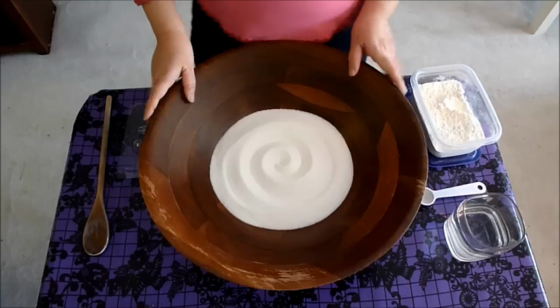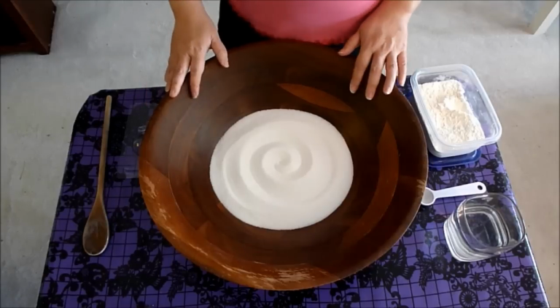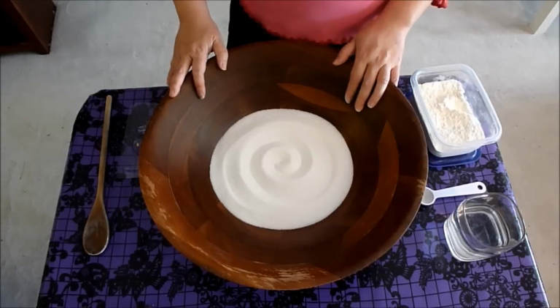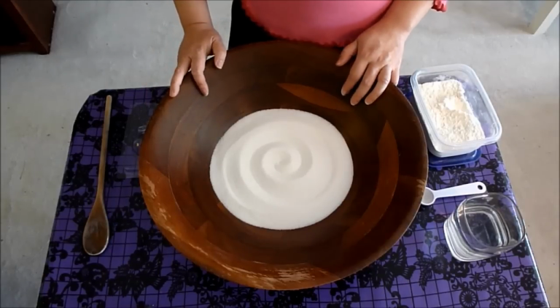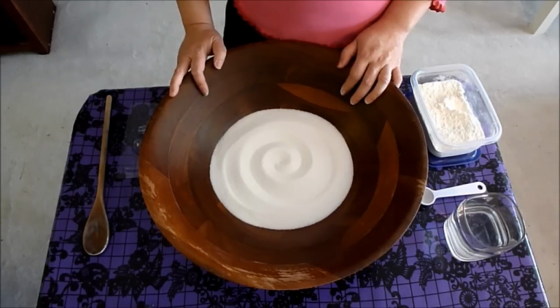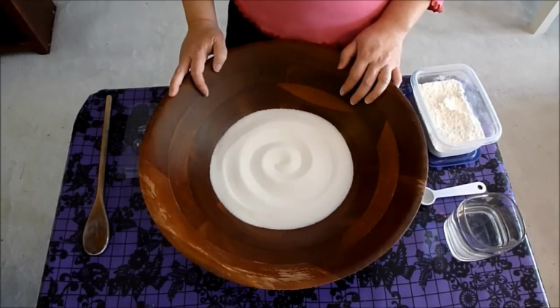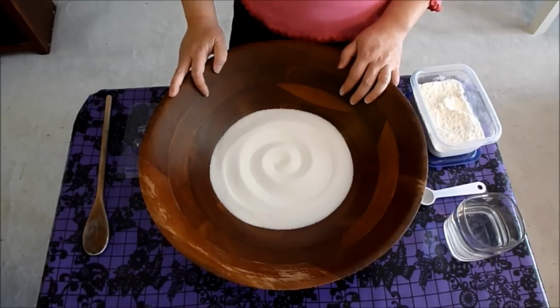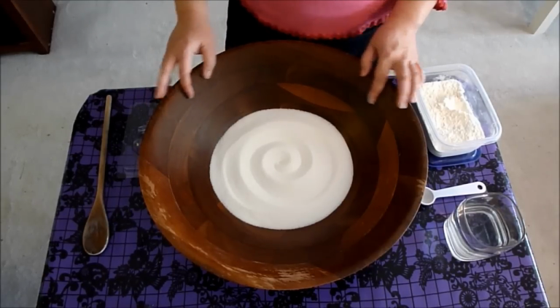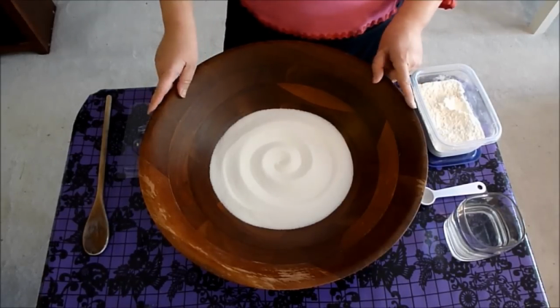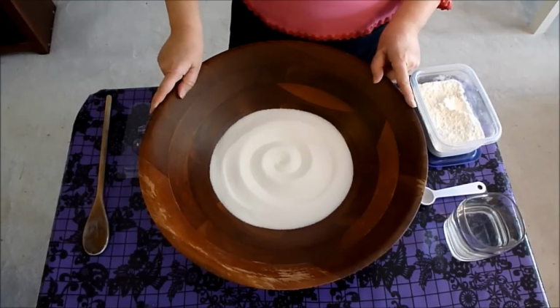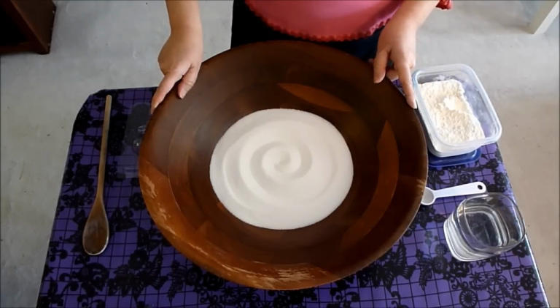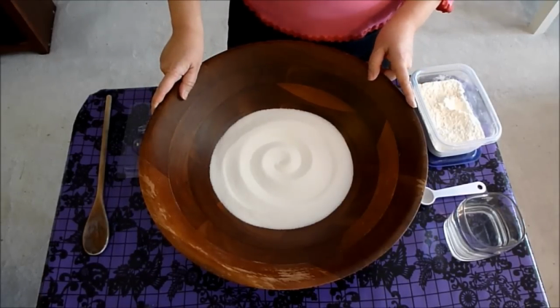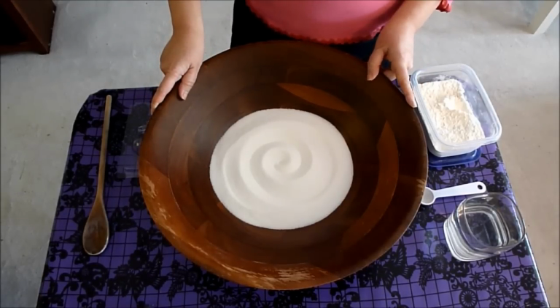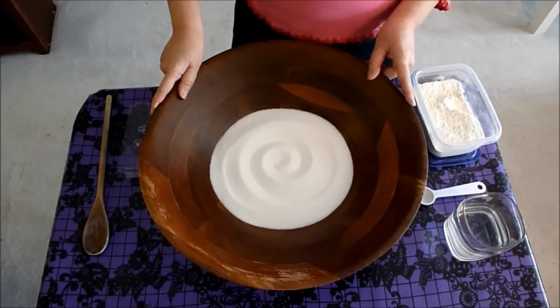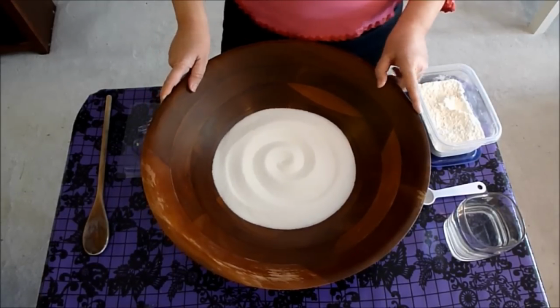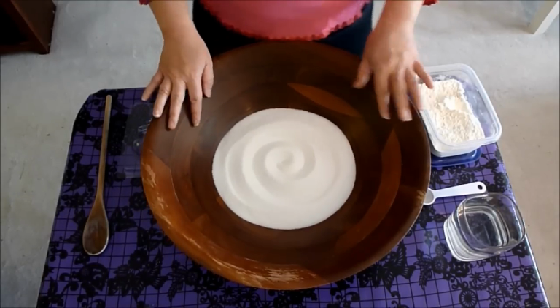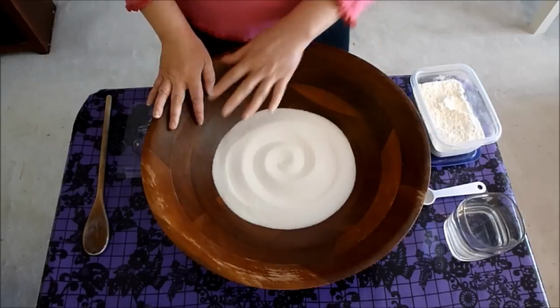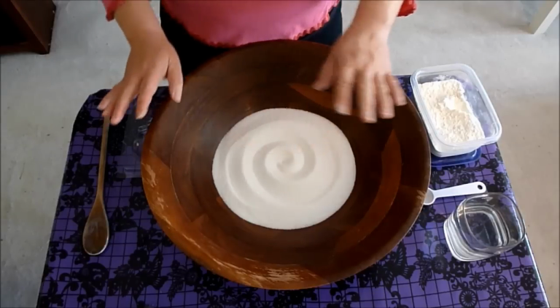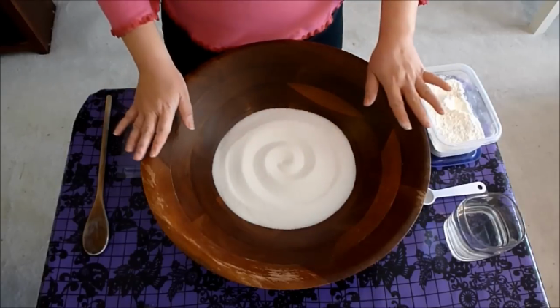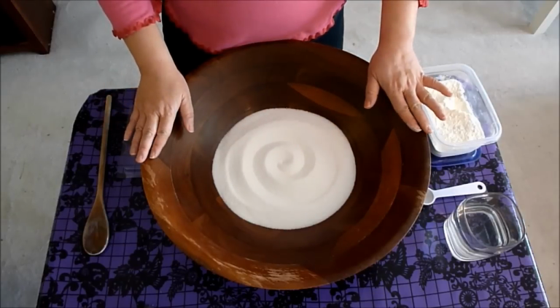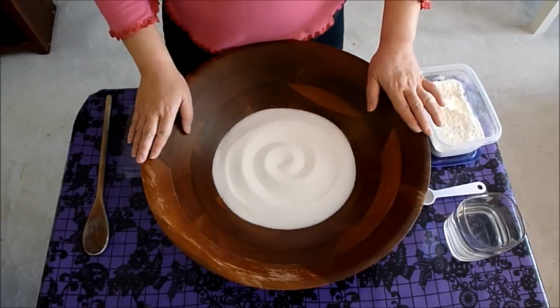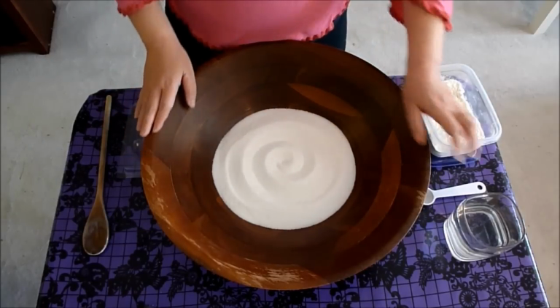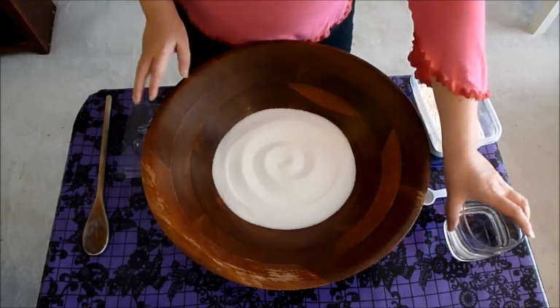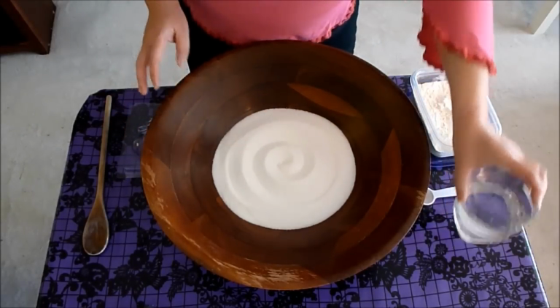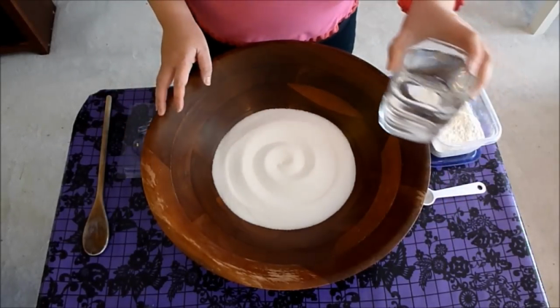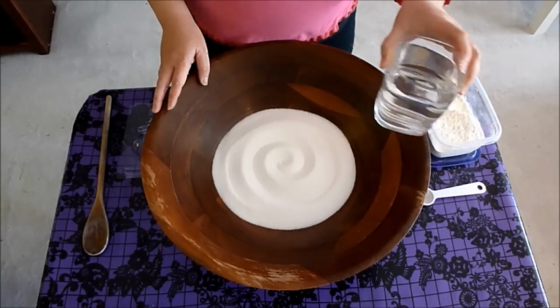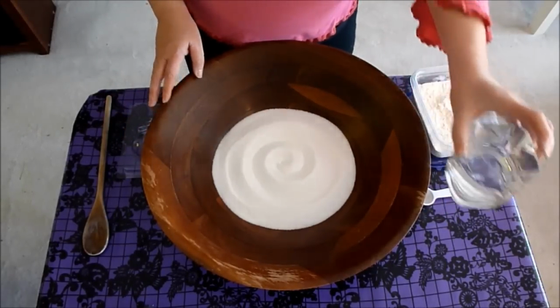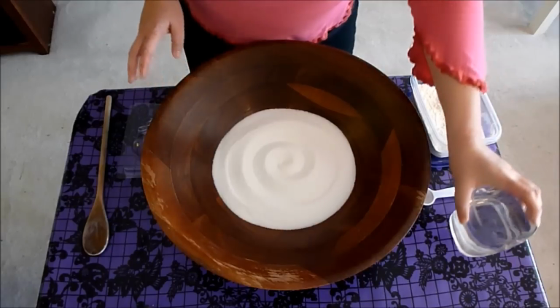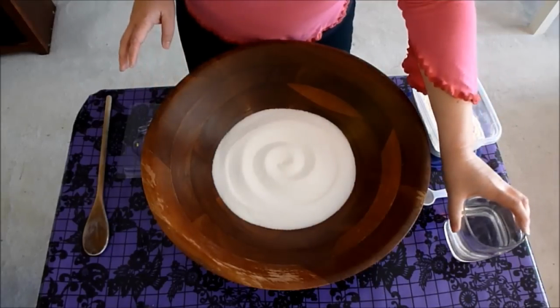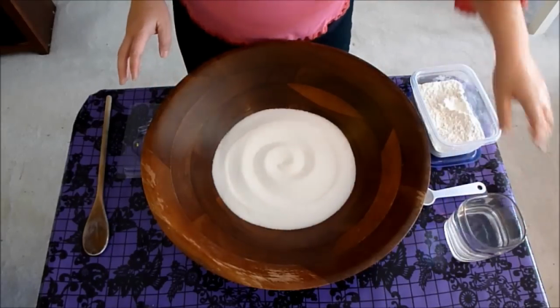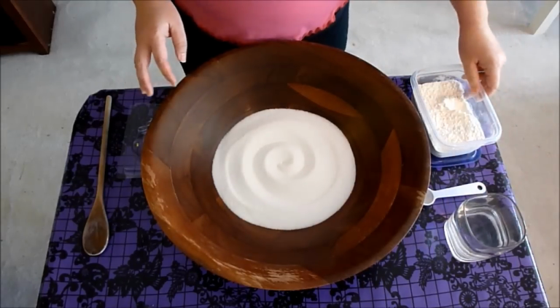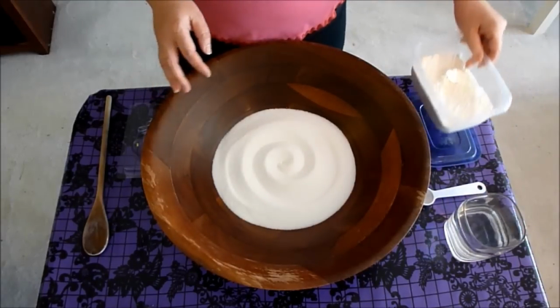Let's go ahead and make some sugar paste. I'm using three ingredients. The first is some white granulated sugar, and then we also have some water and some meringue powder.